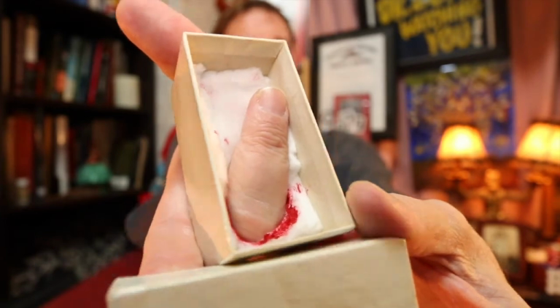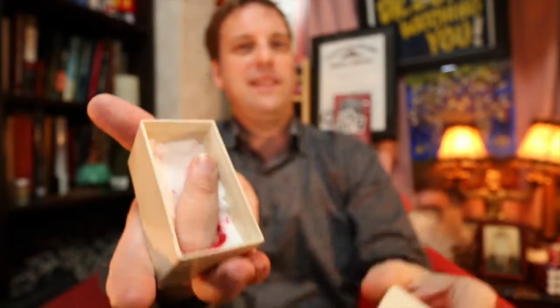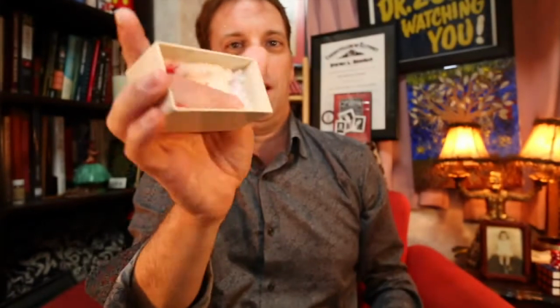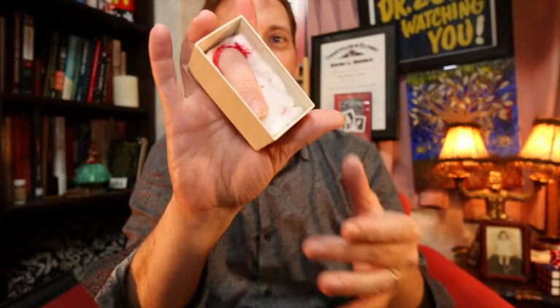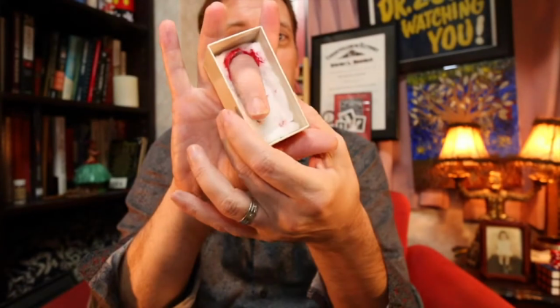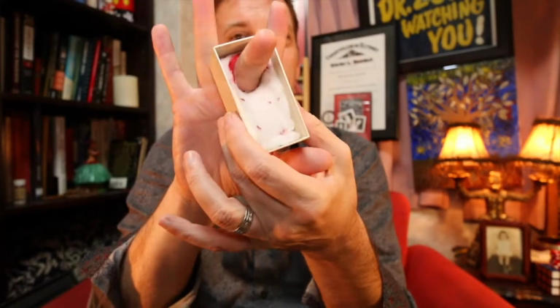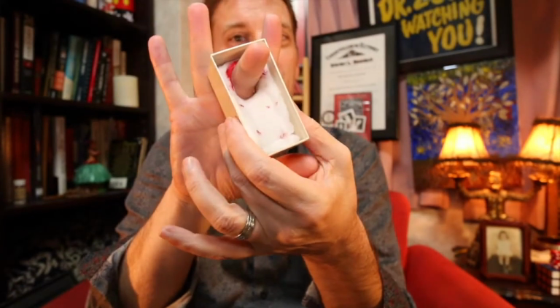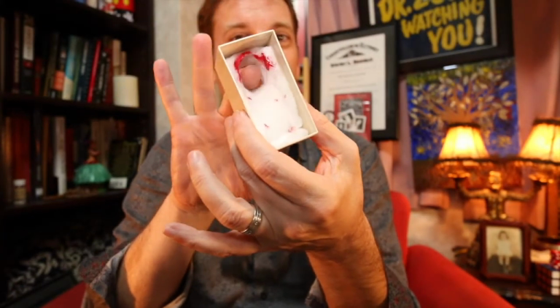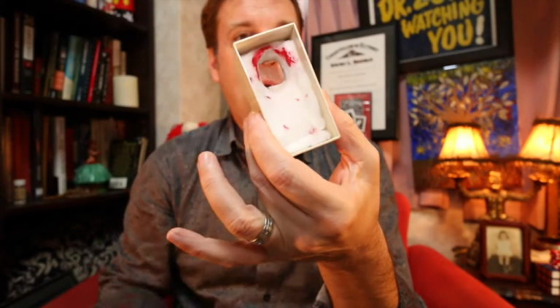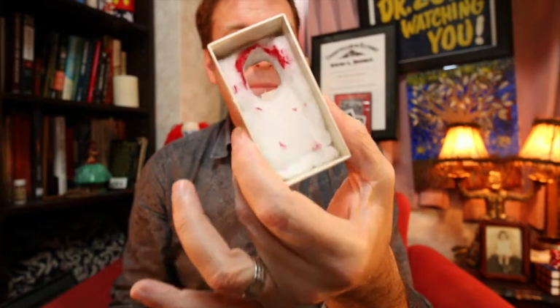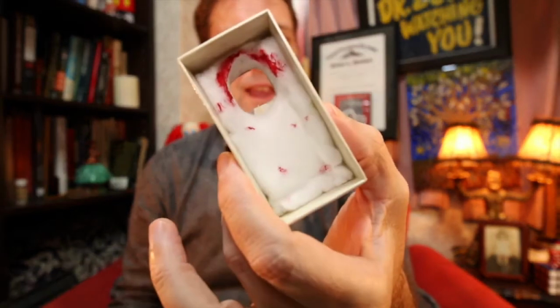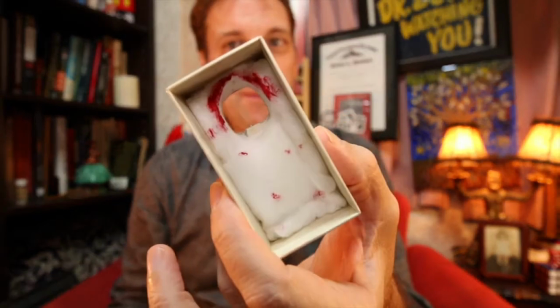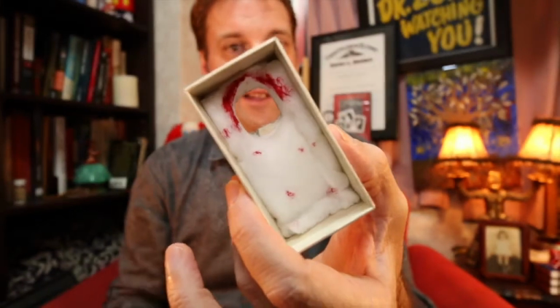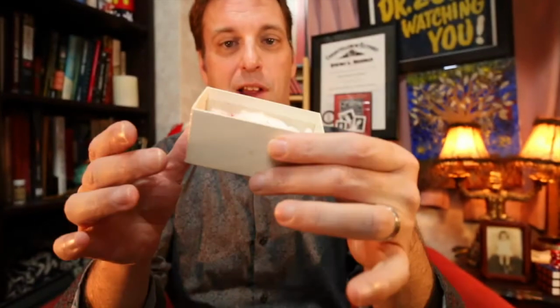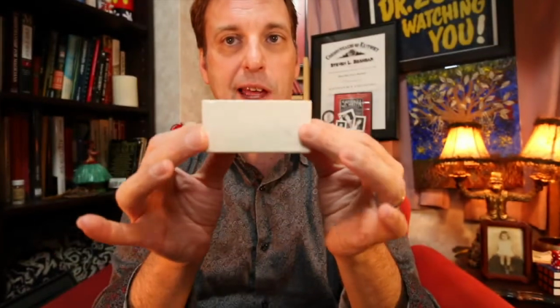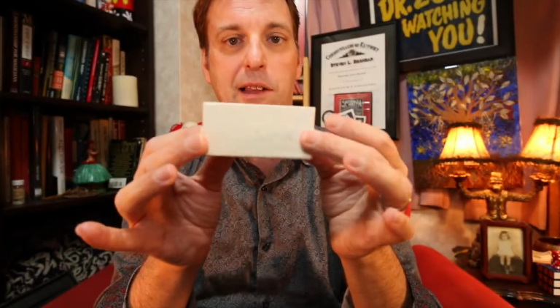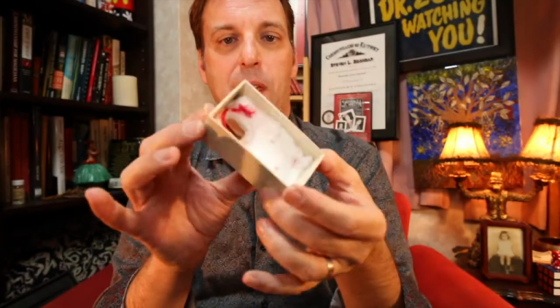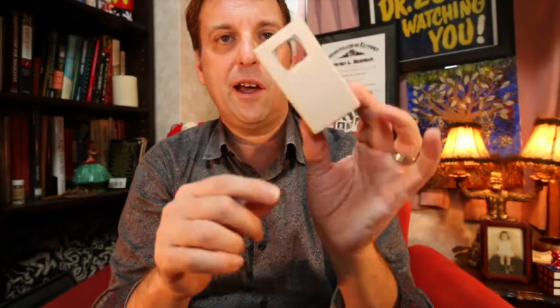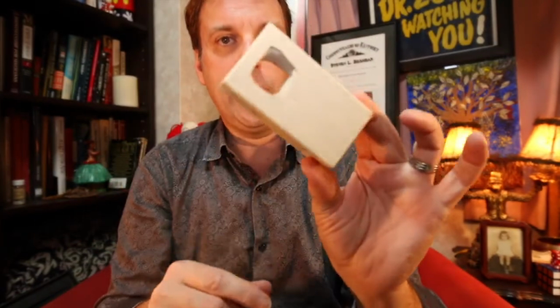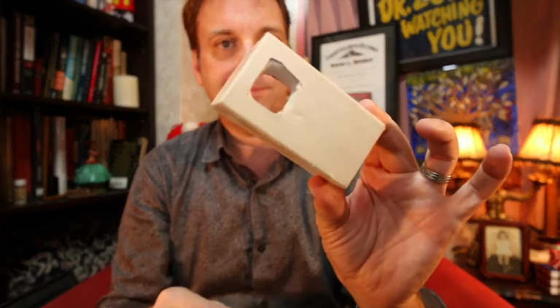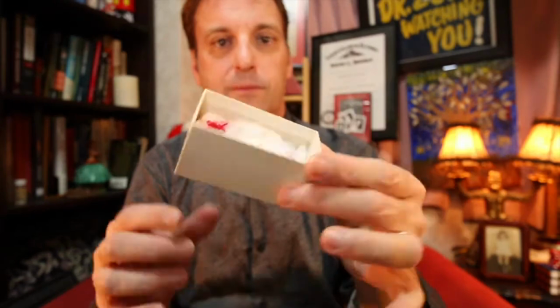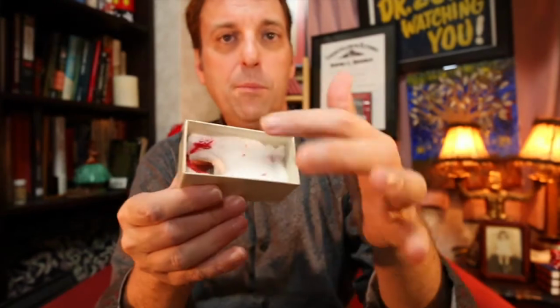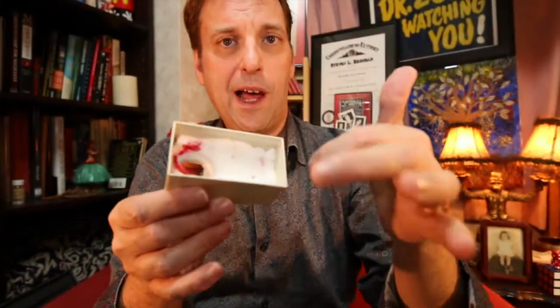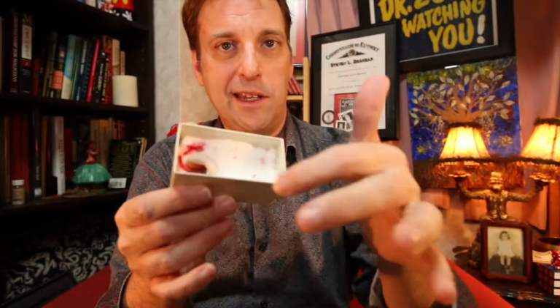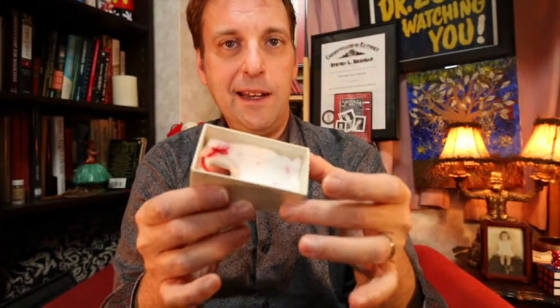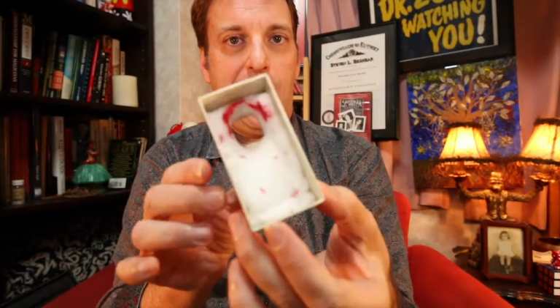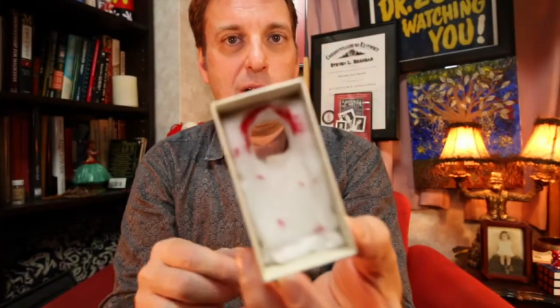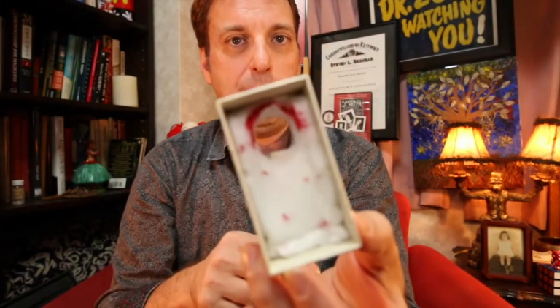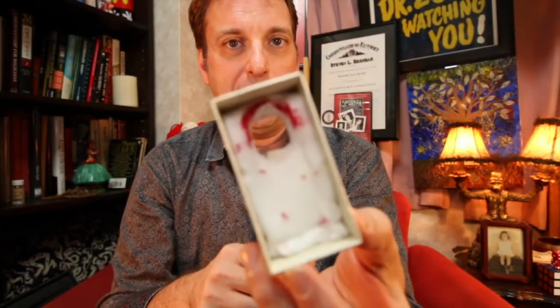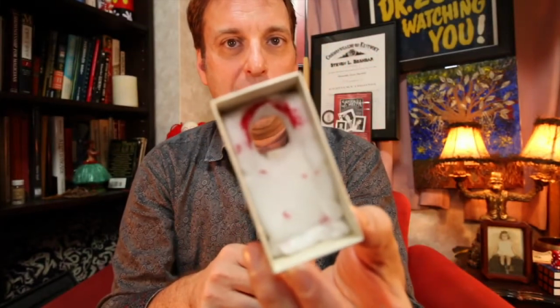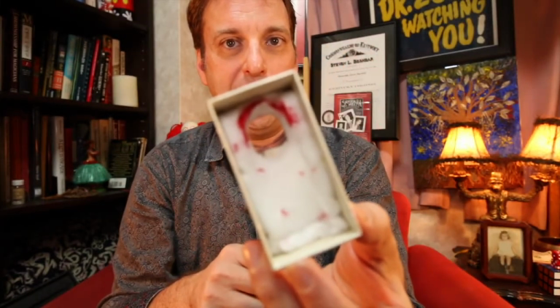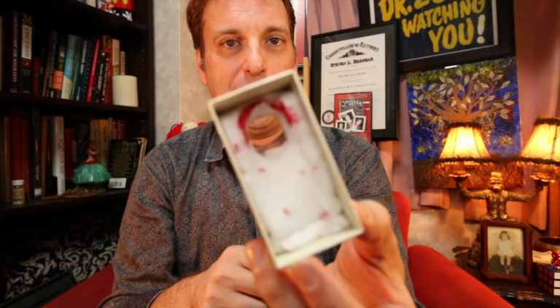That's right. It's just my finger through a hole in the box. So, you take a box, cut a hole in it, put some cotton inside and then I just took some red paint to make it a little bloody around the top.